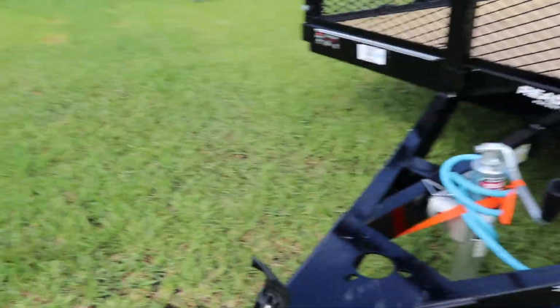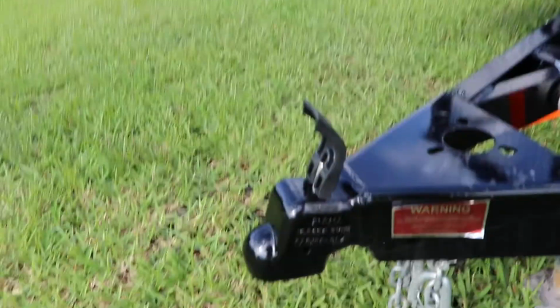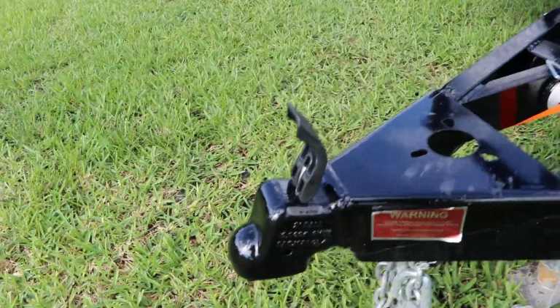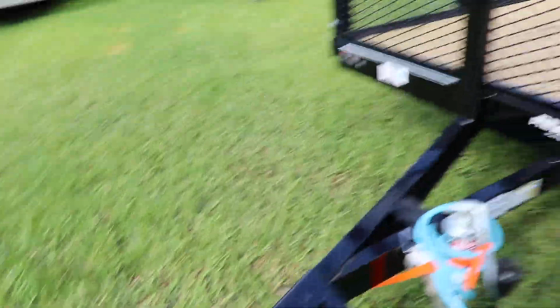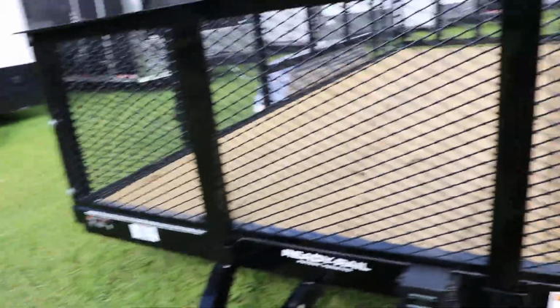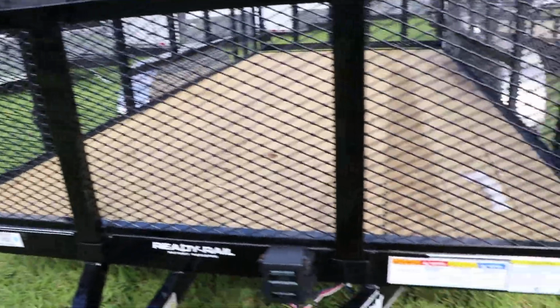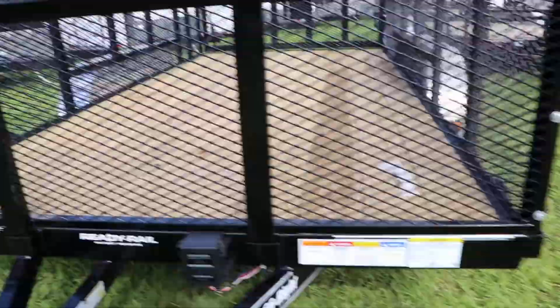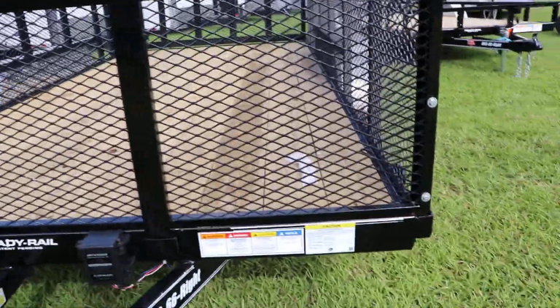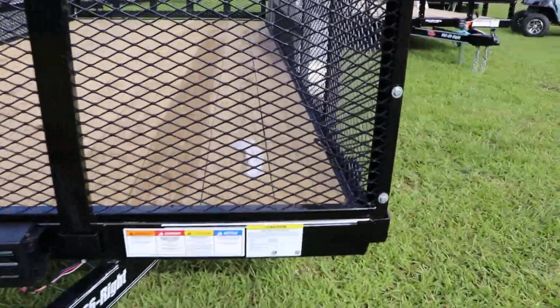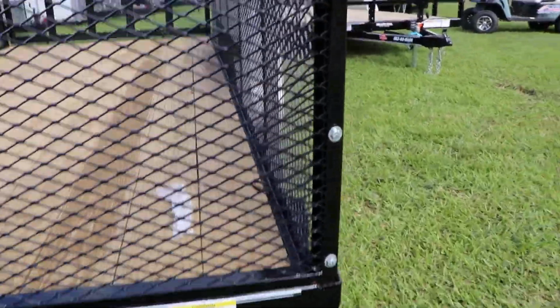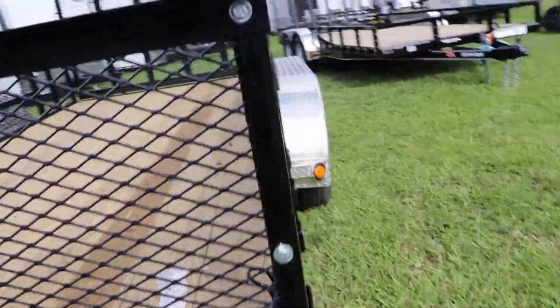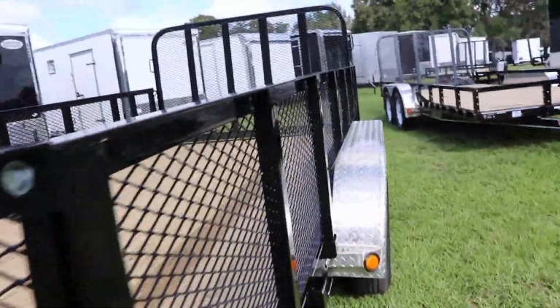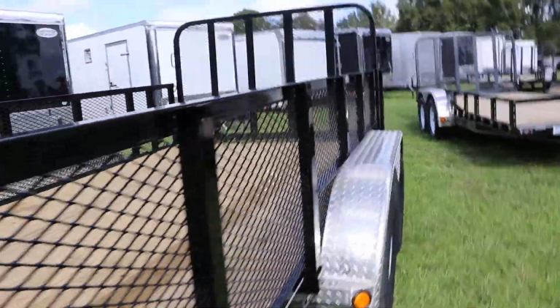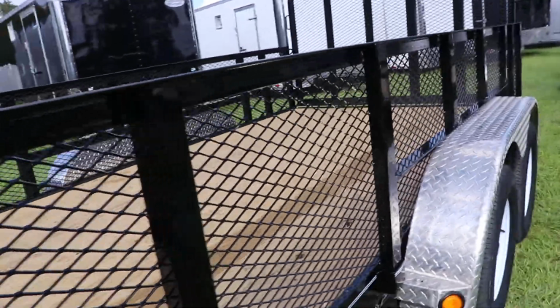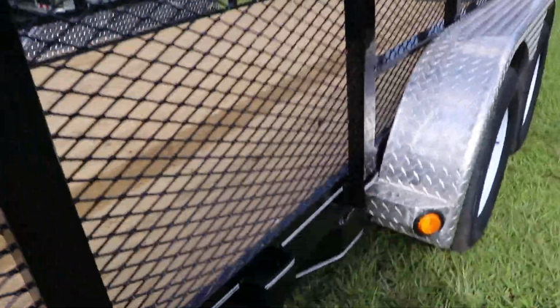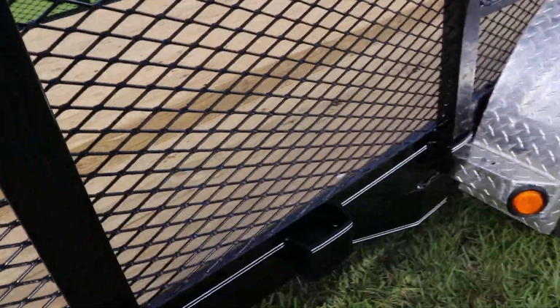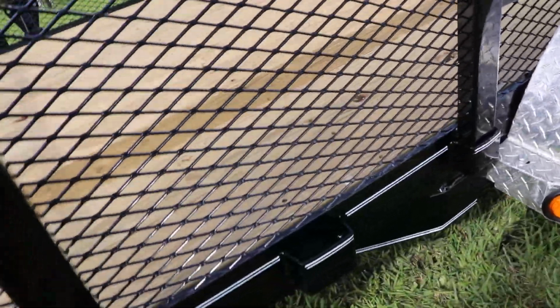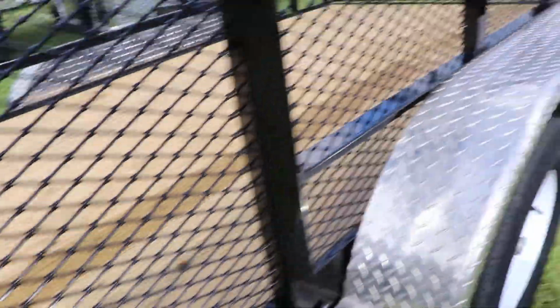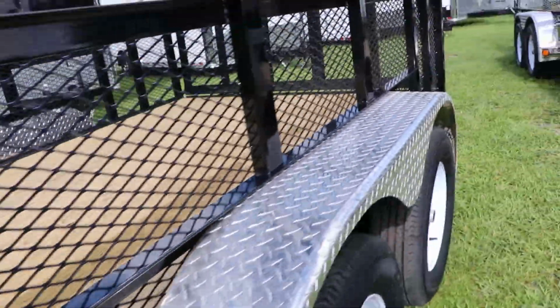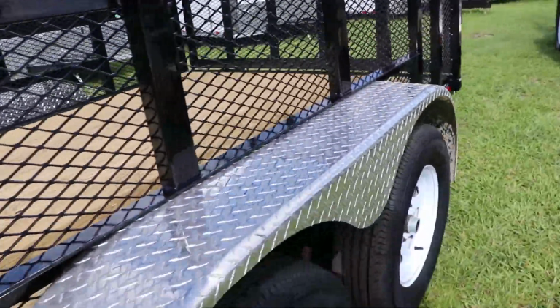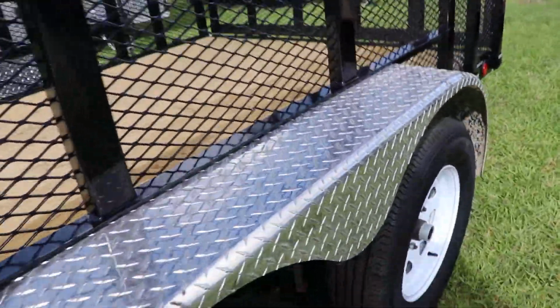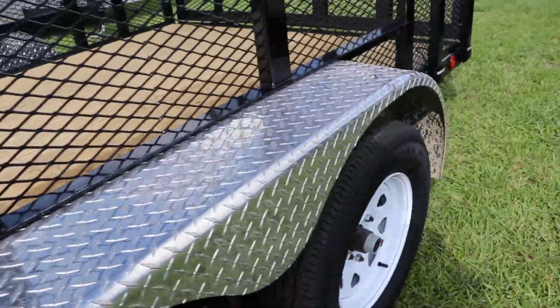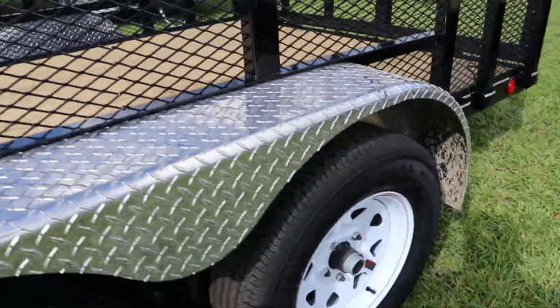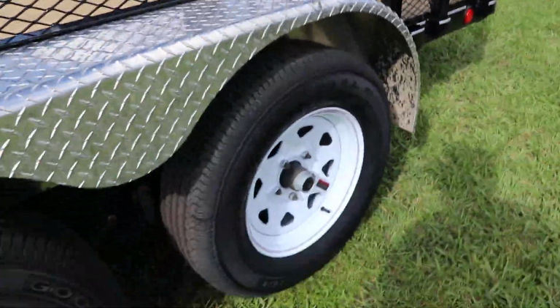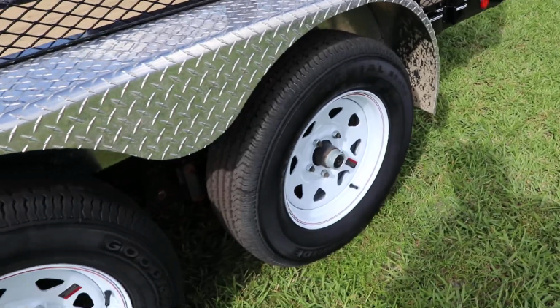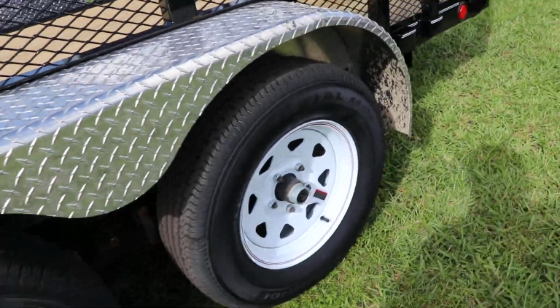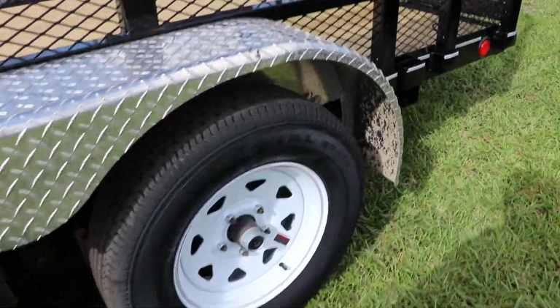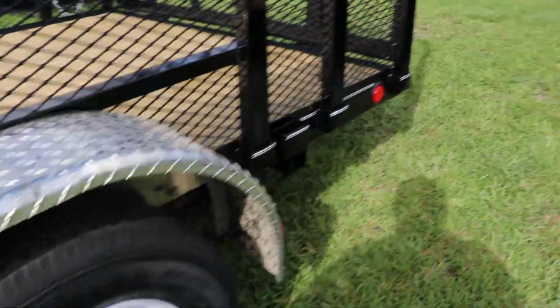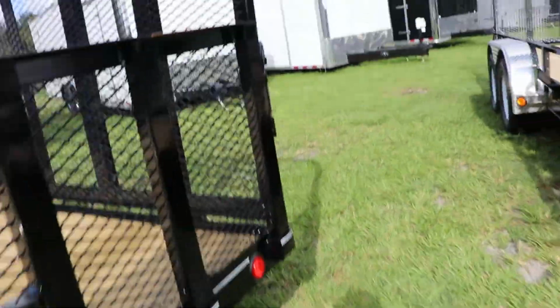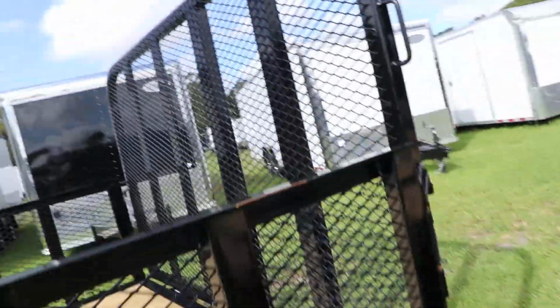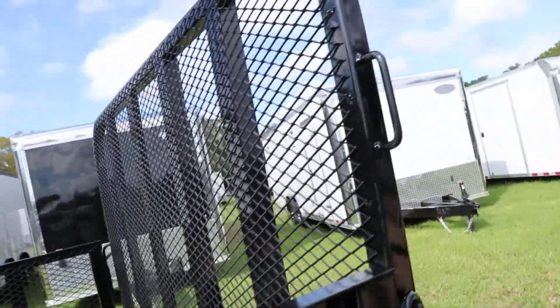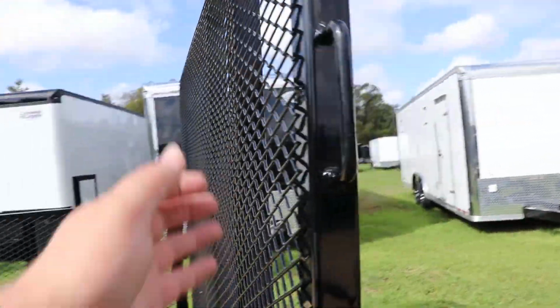Here we have the 2-inch ball coupler, ready rails, side rail system. These are steel mesh high sides, stake pockets, aluminum tread plate fenders, tandem axle, 15-inch tires and wheels, and heavy-duty steel mesh.